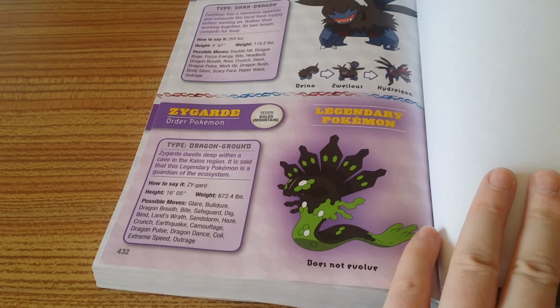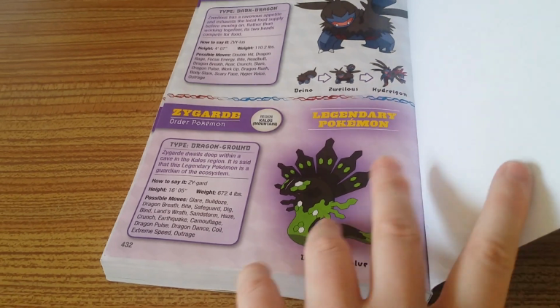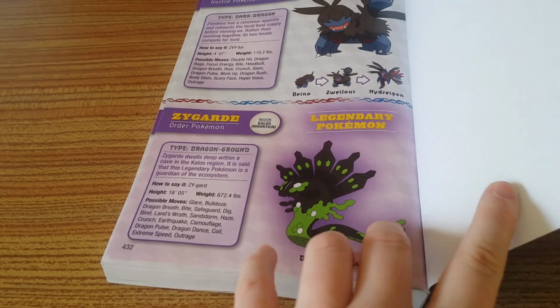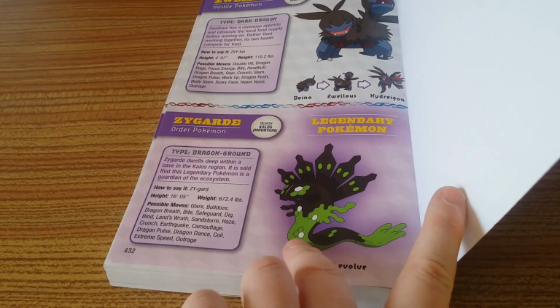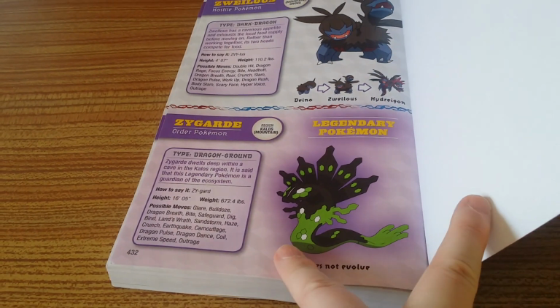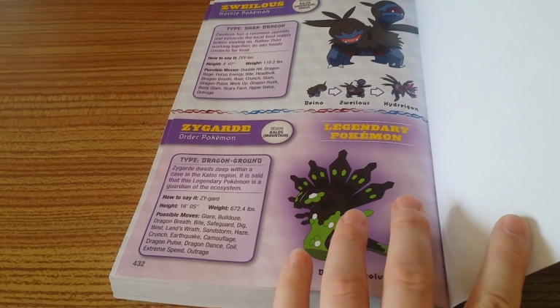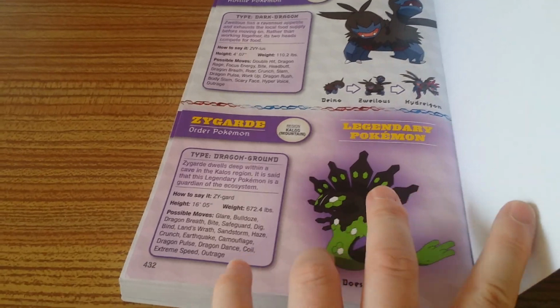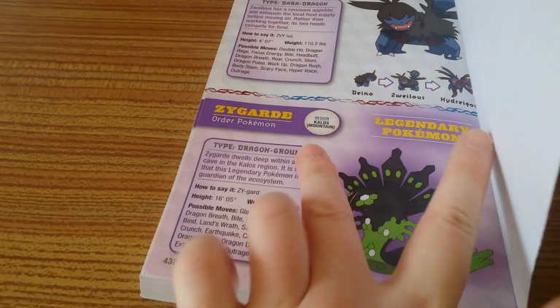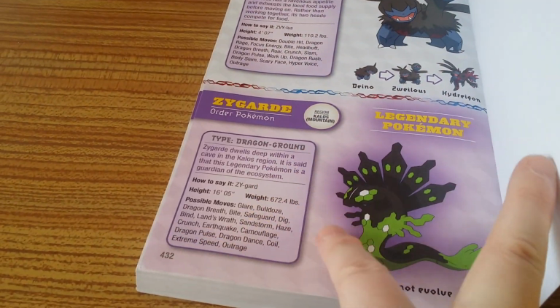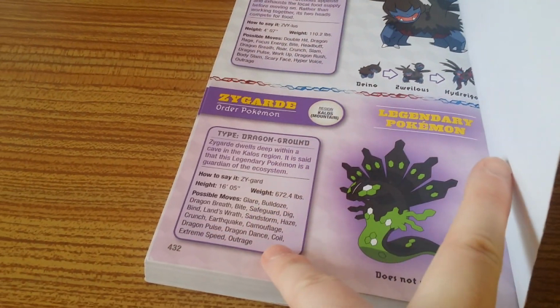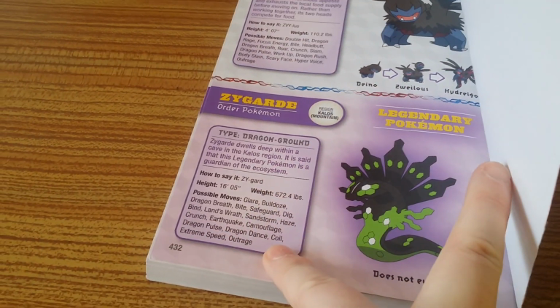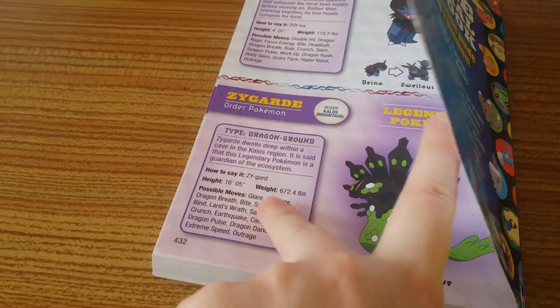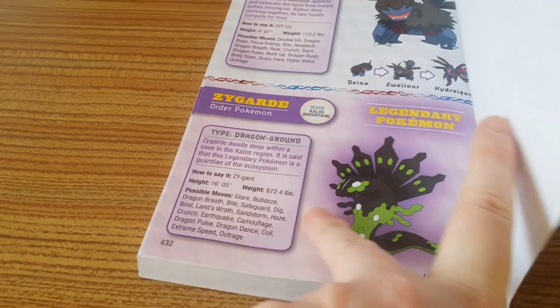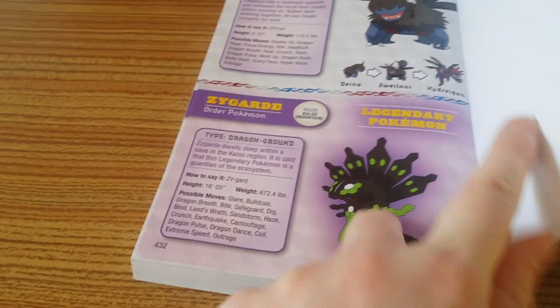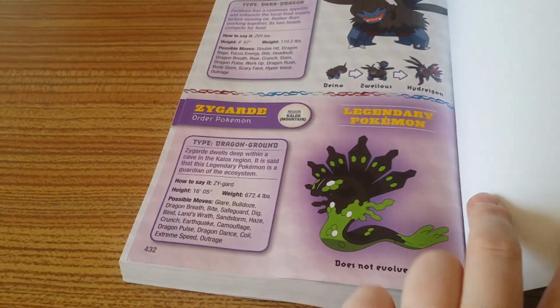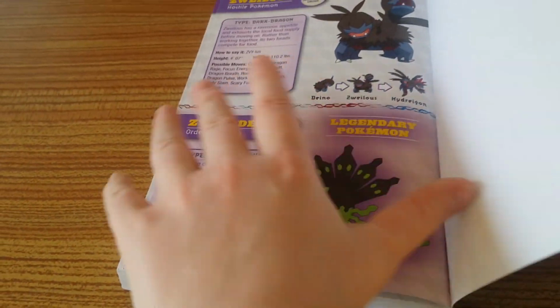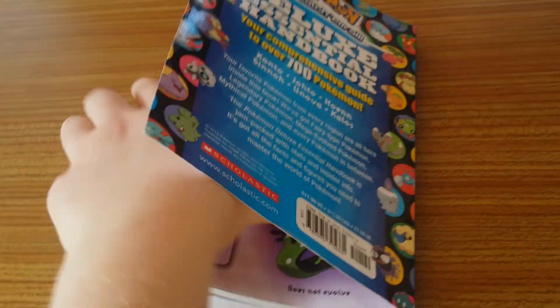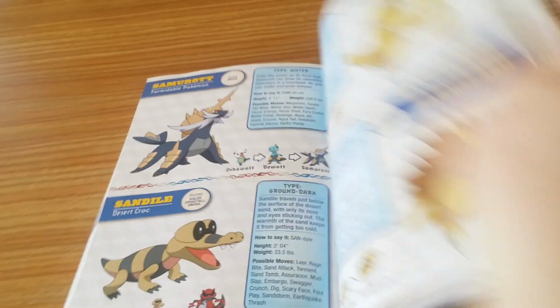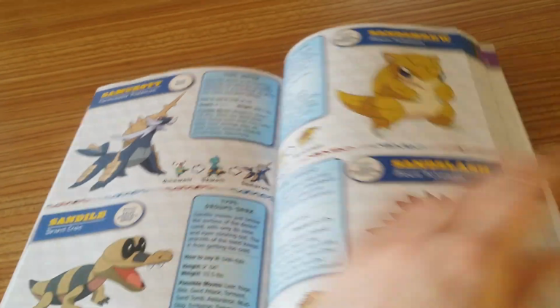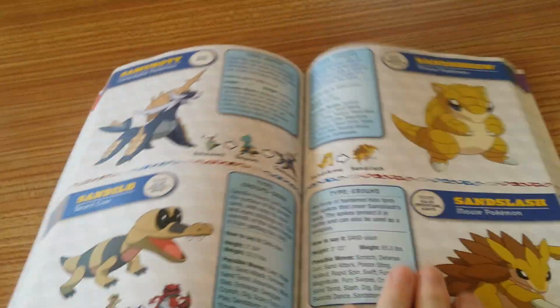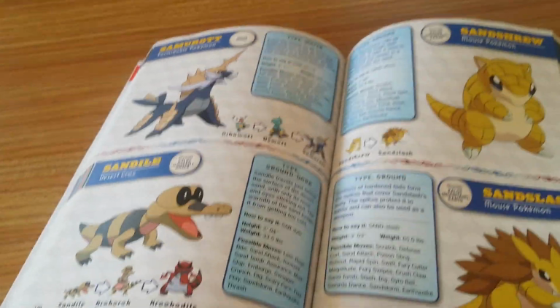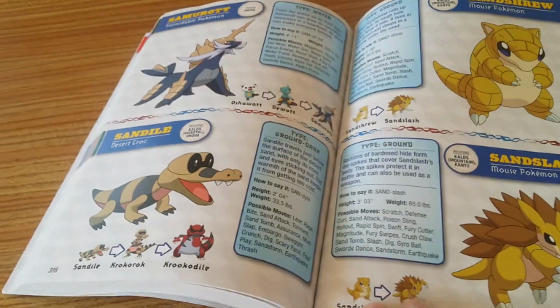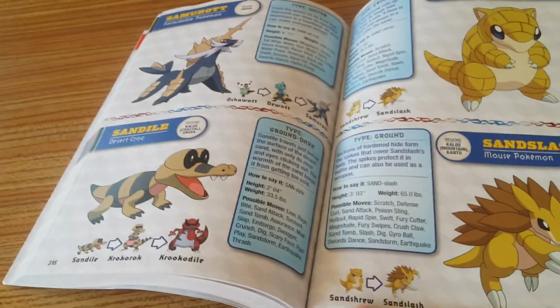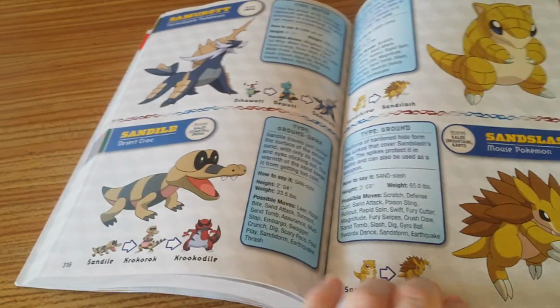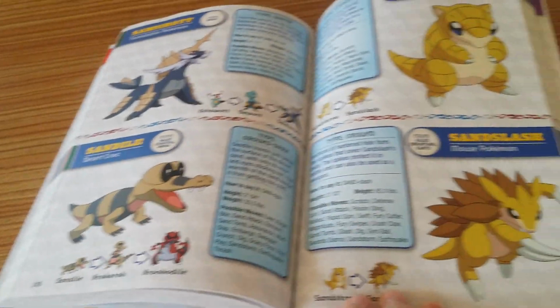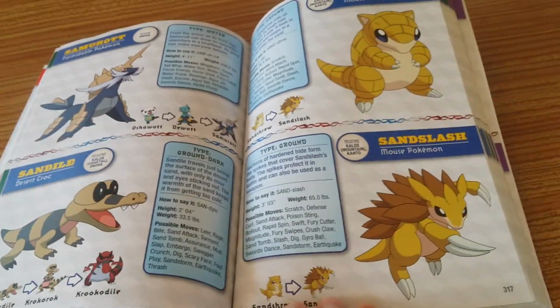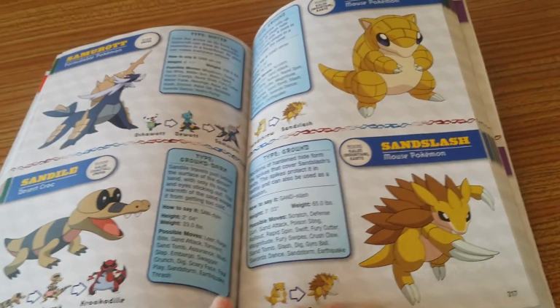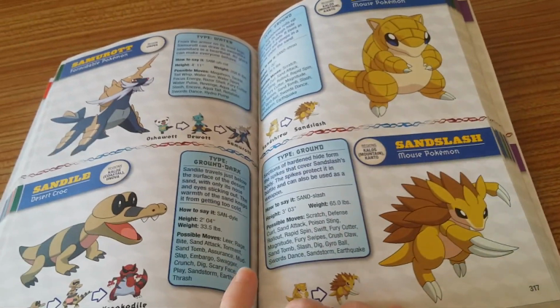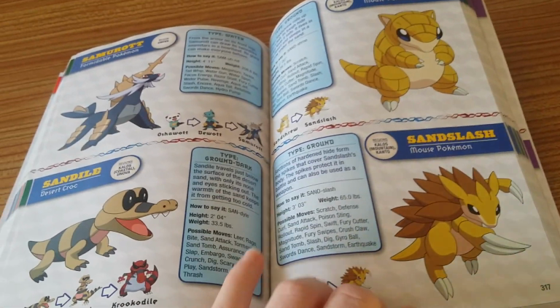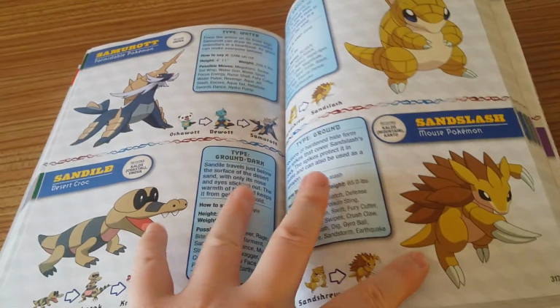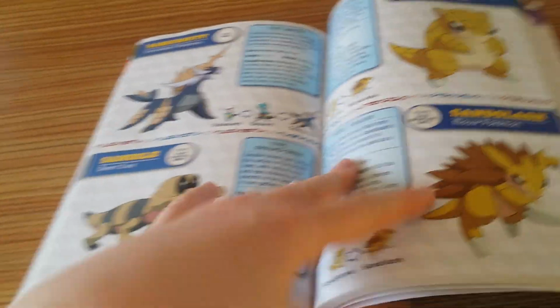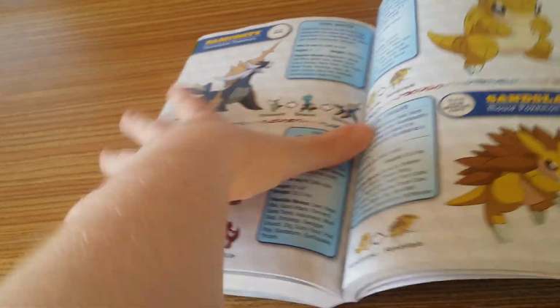Loving the pronunciation guide. You get its possible moves, its height, its weight, how to say it. You do not get what level they evolve — that's the only thing that I would add to improve this guide.